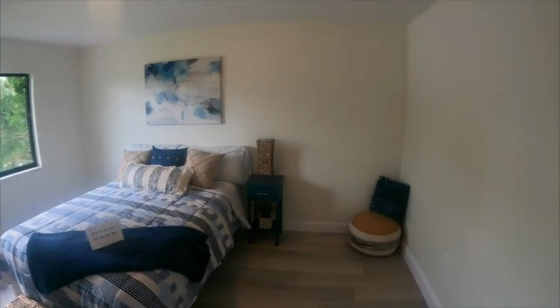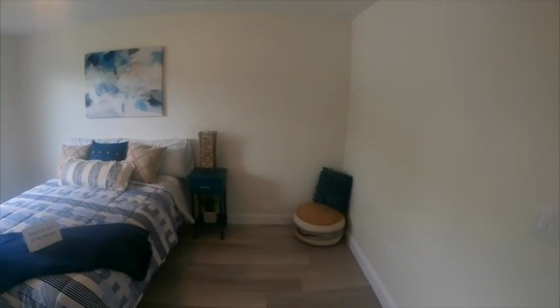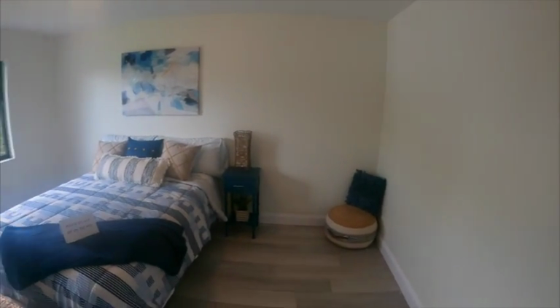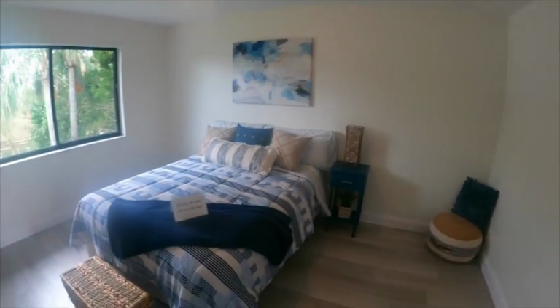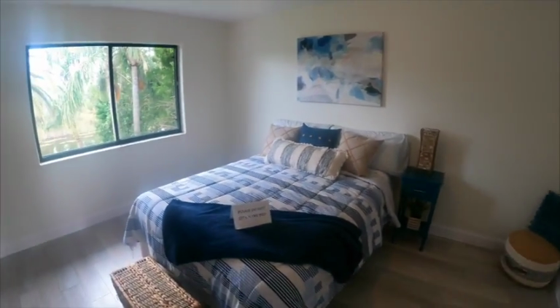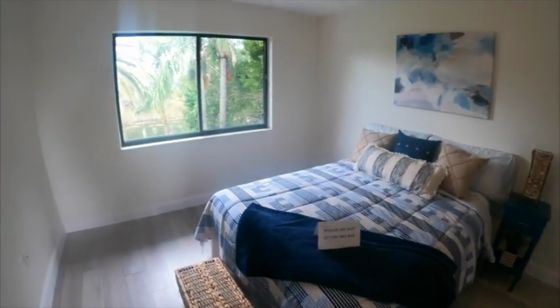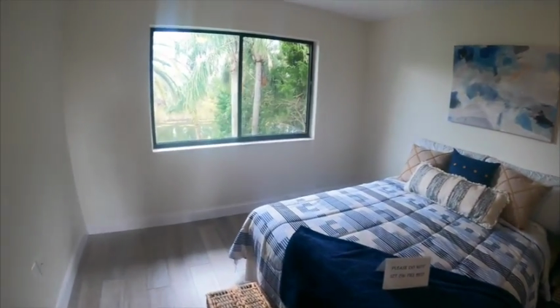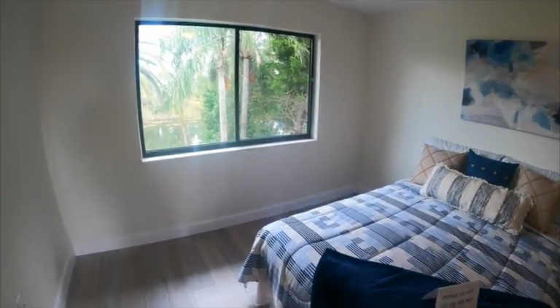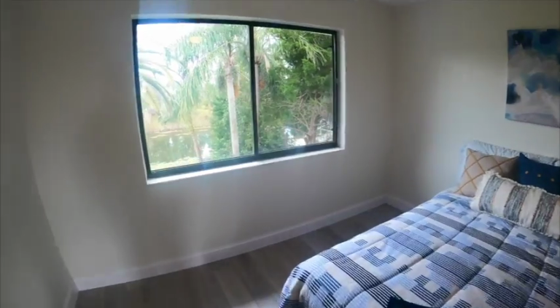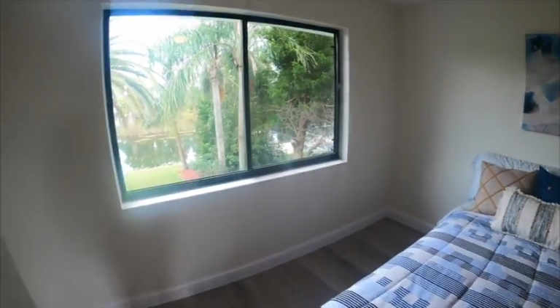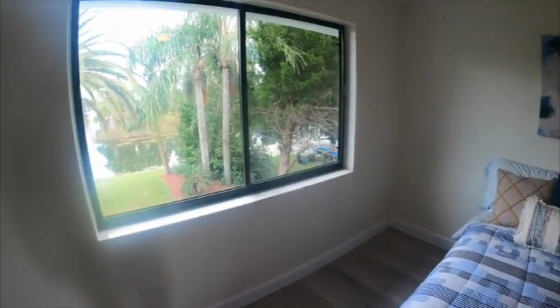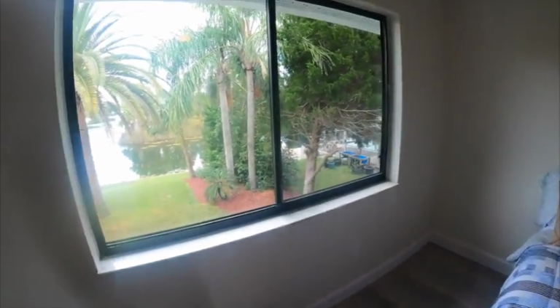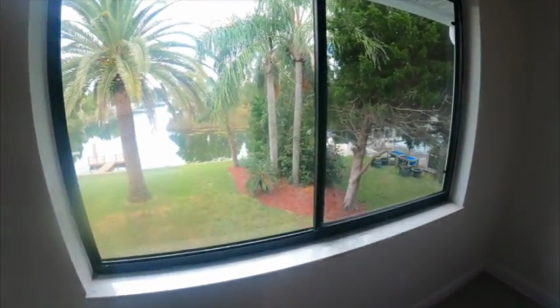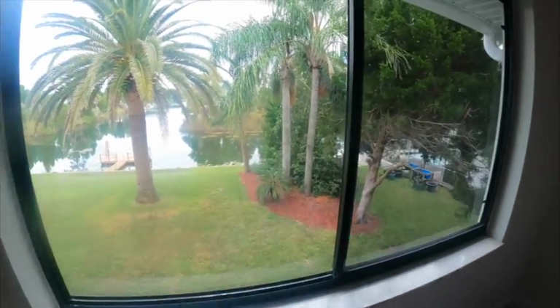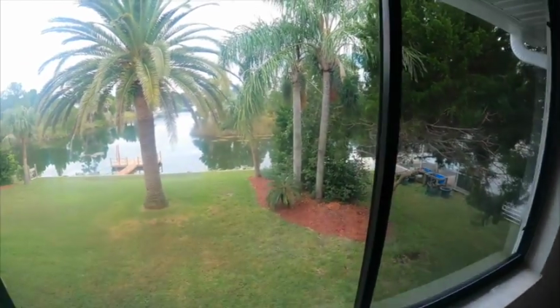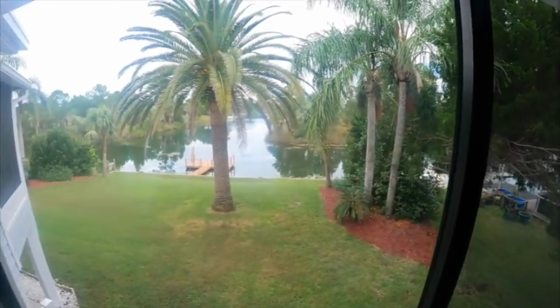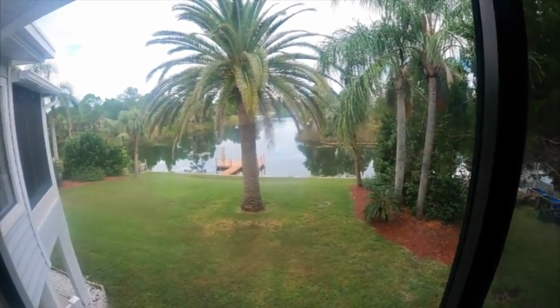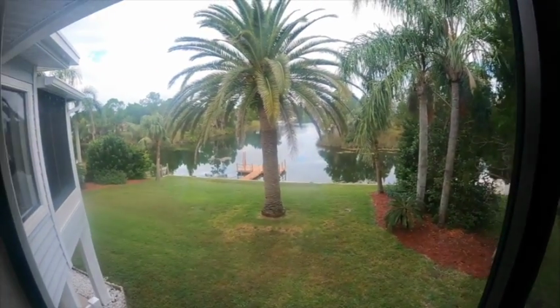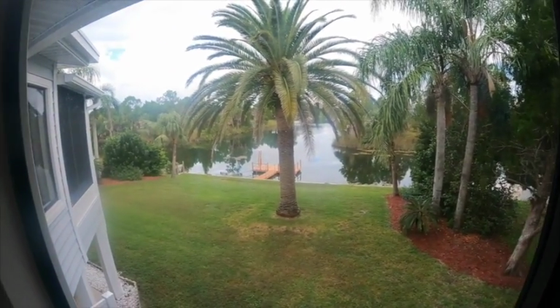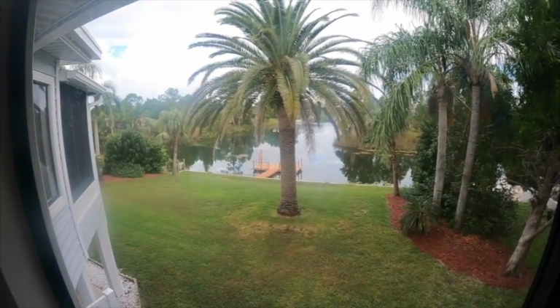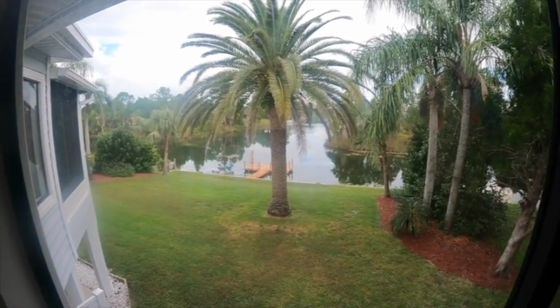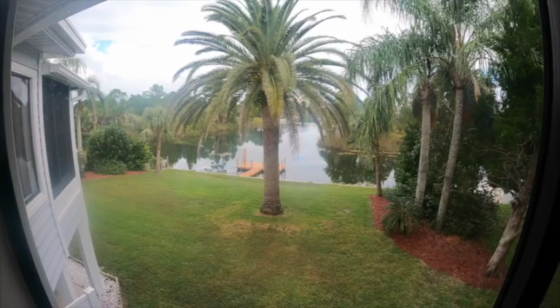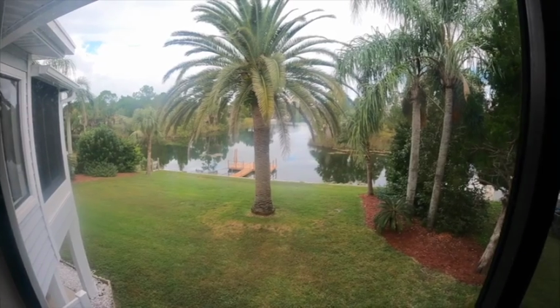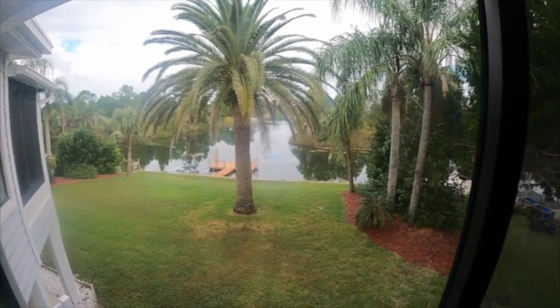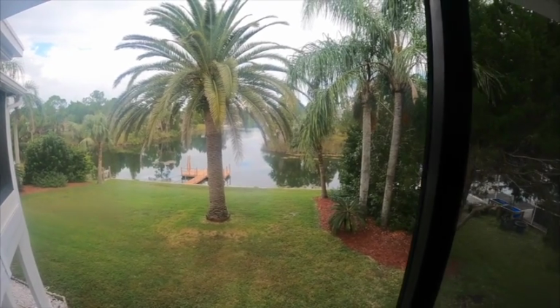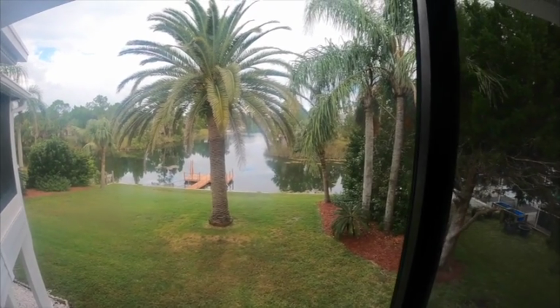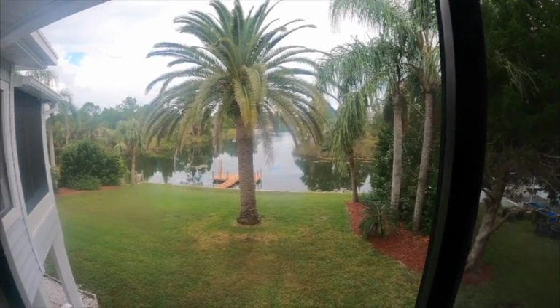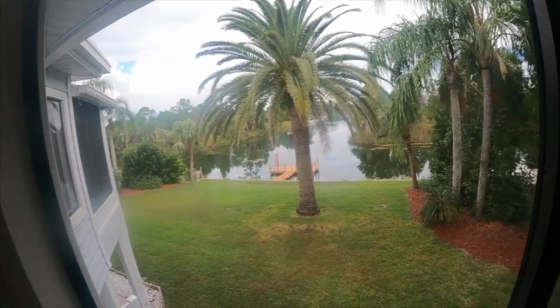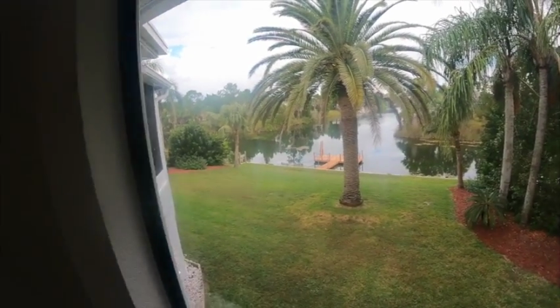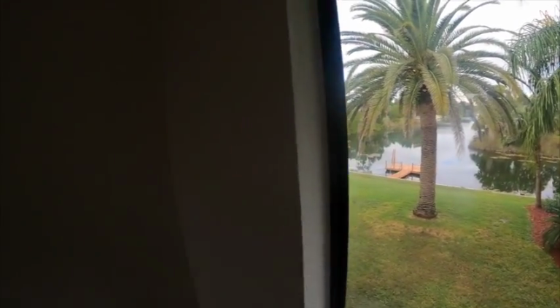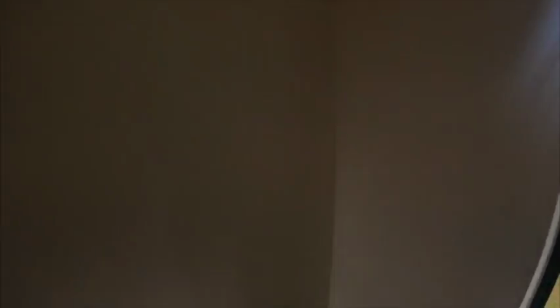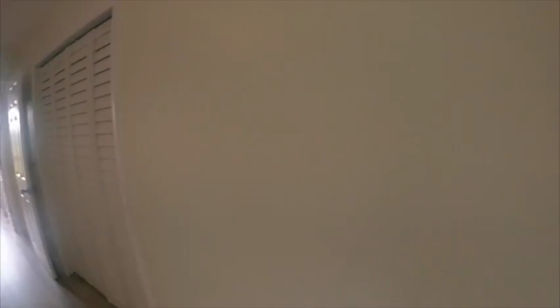Gorgeous — another bedroom with great views. How would you like to wake up to that? The home is also nicely landscaped.